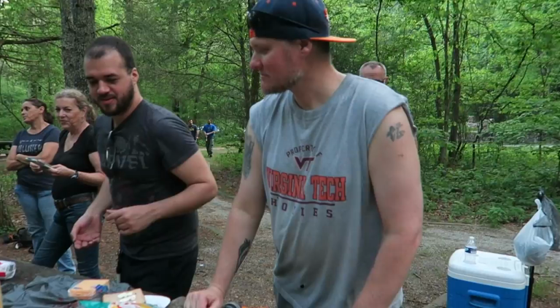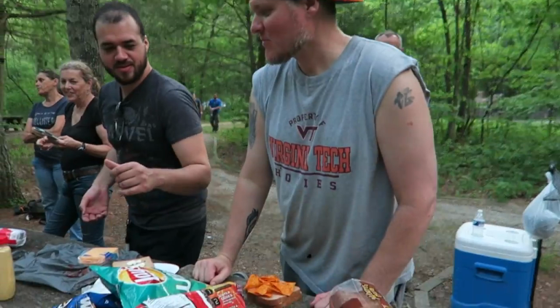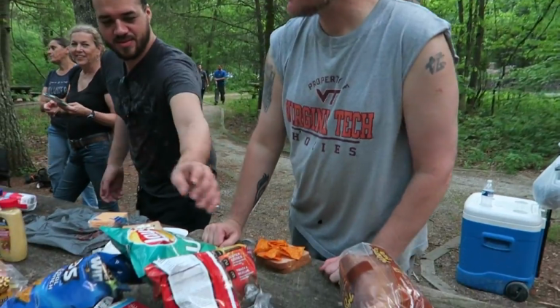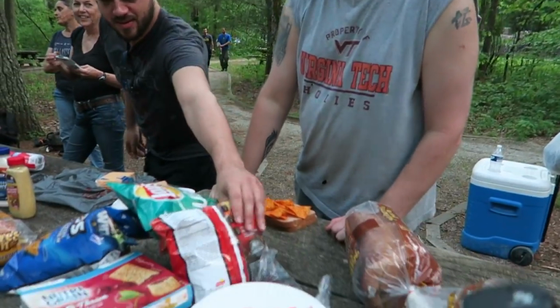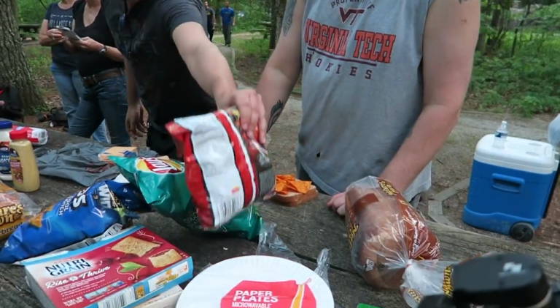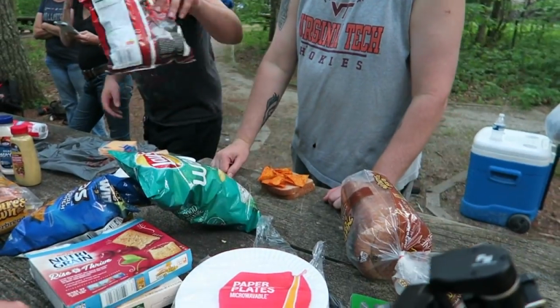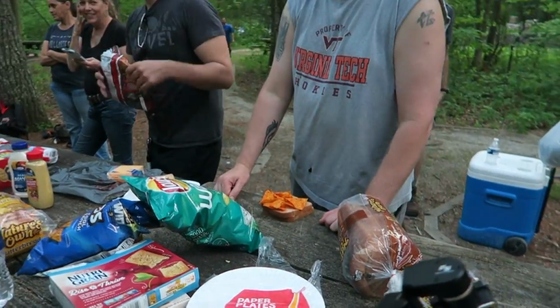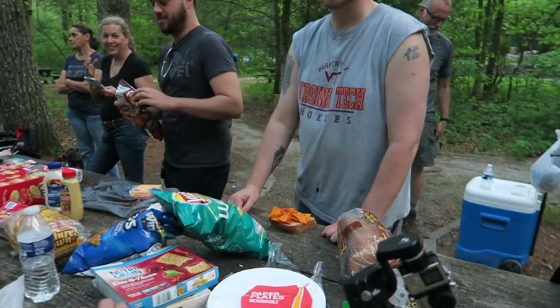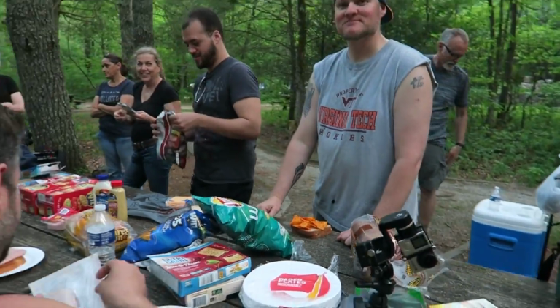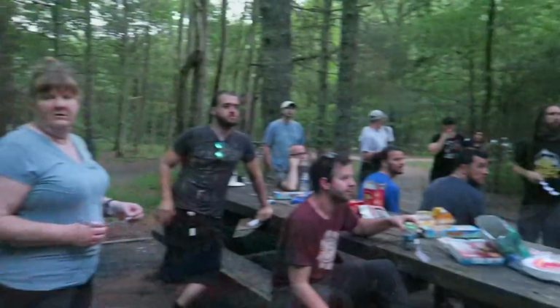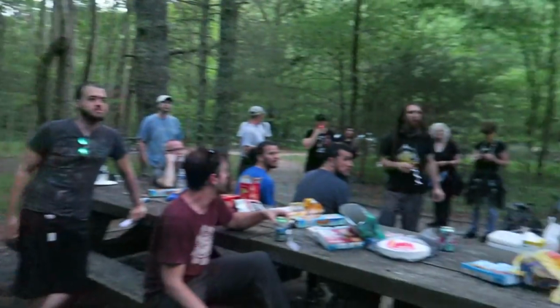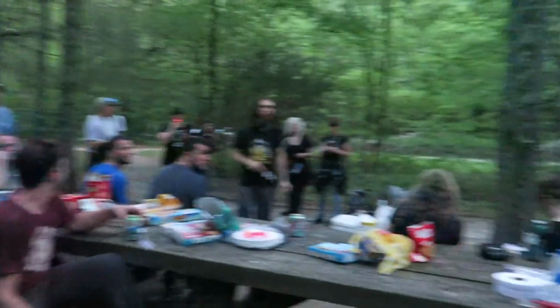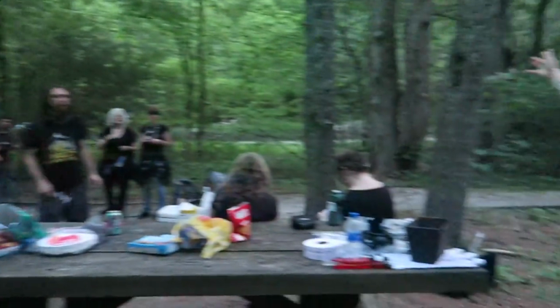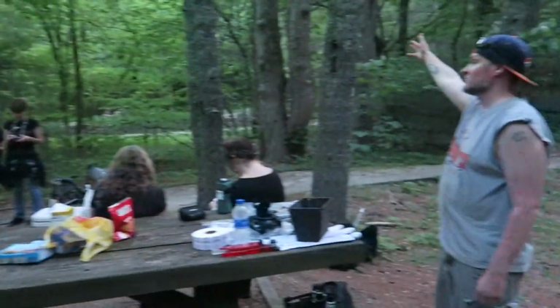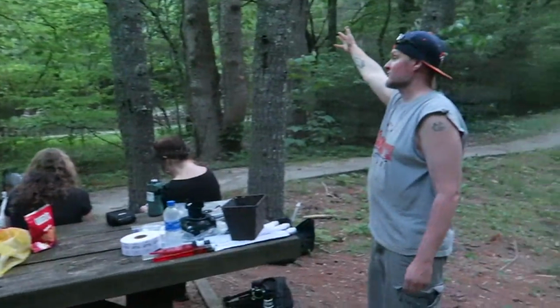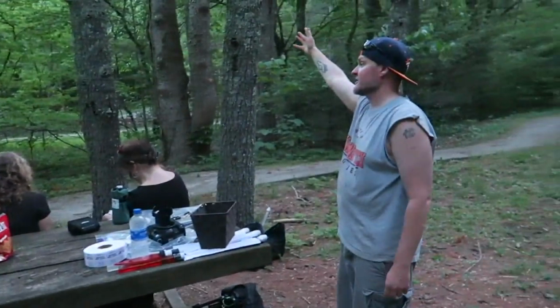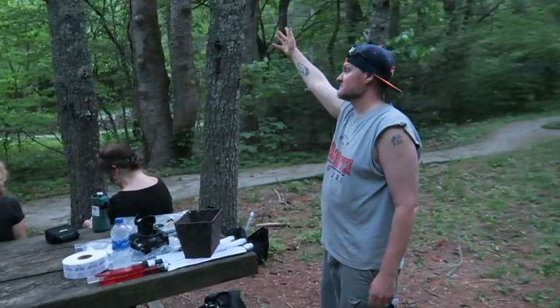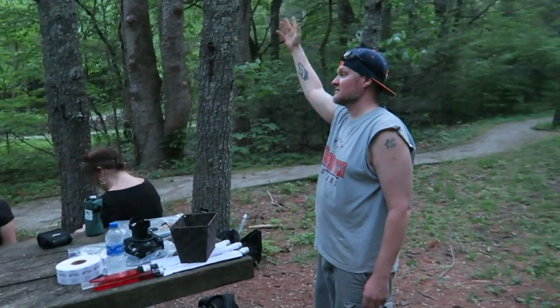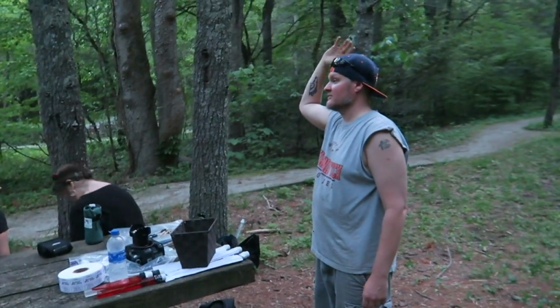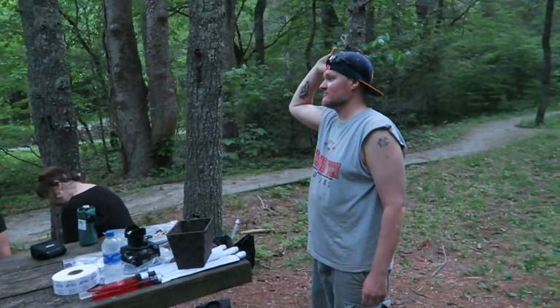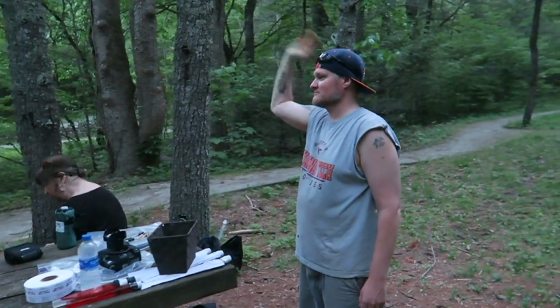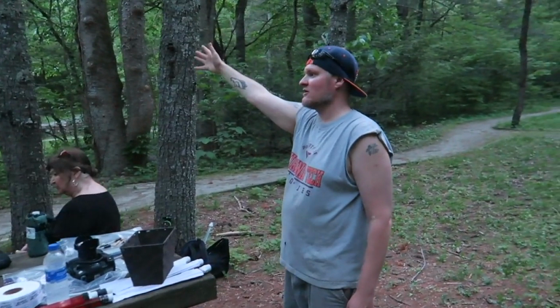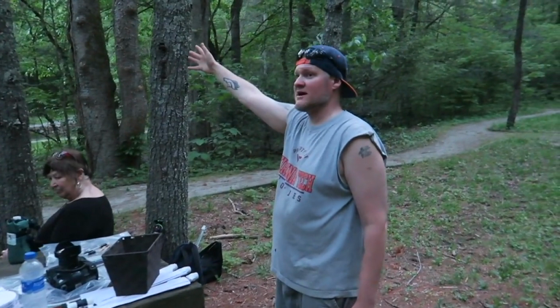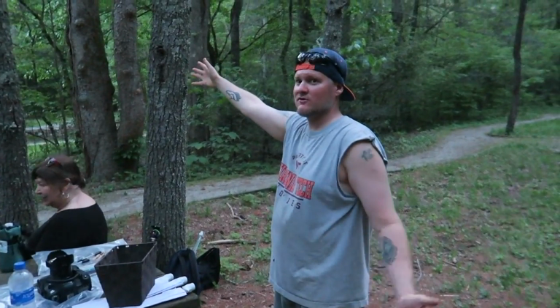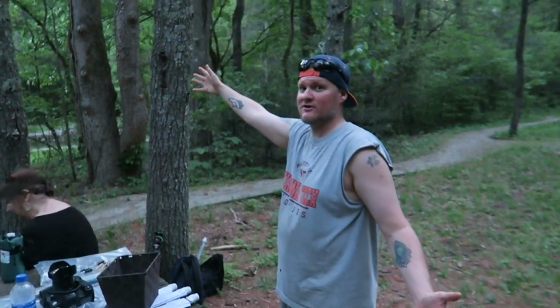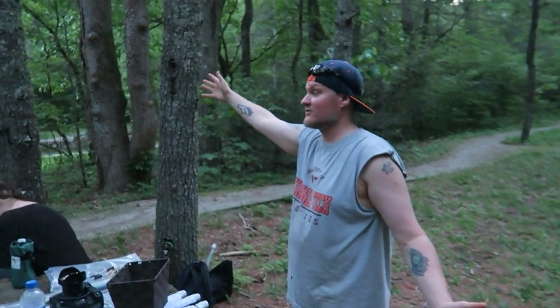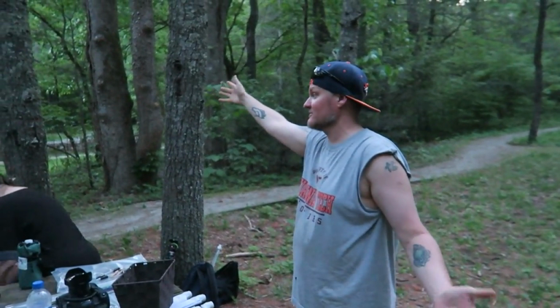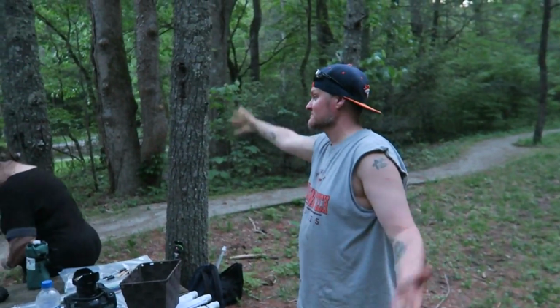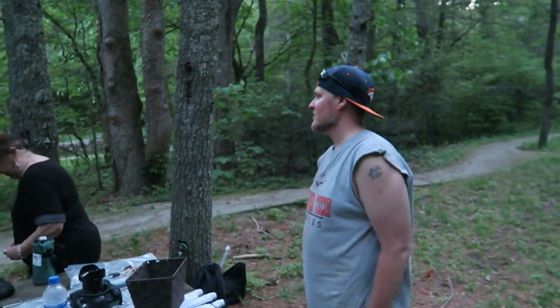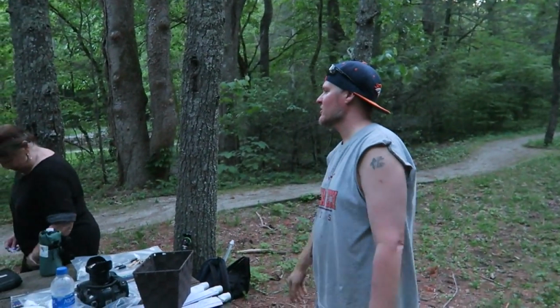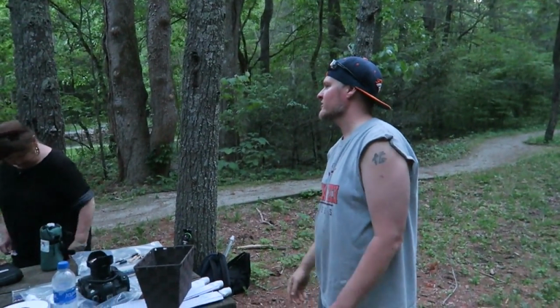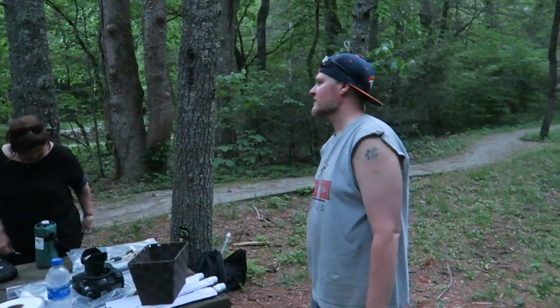A Dorito sandwich — it all goes in the same place! First off, thank you all so much for coming out. It's awesome having all of you here. Seriously. And I hope you all had a great time.